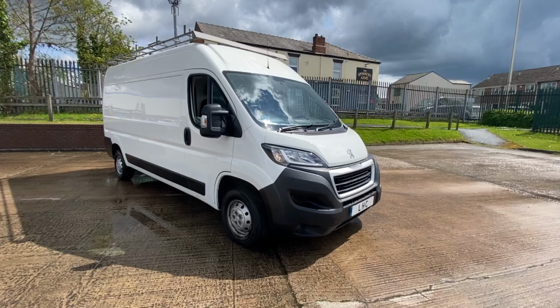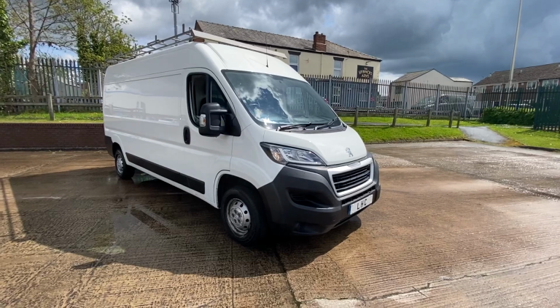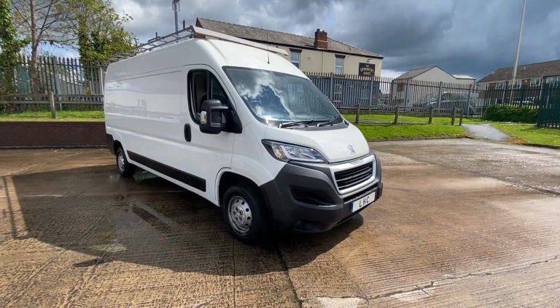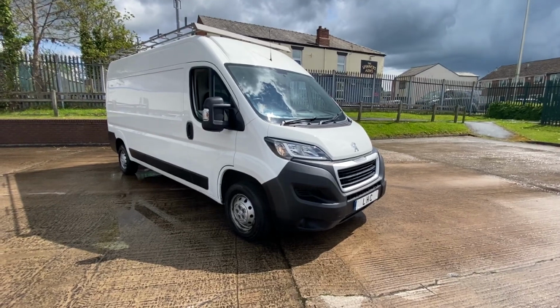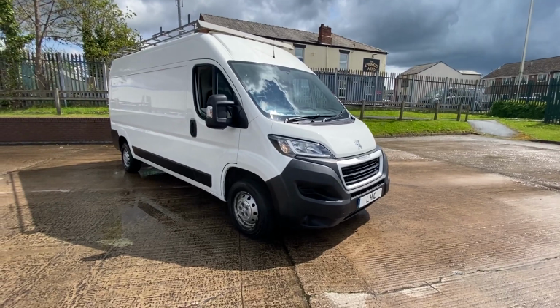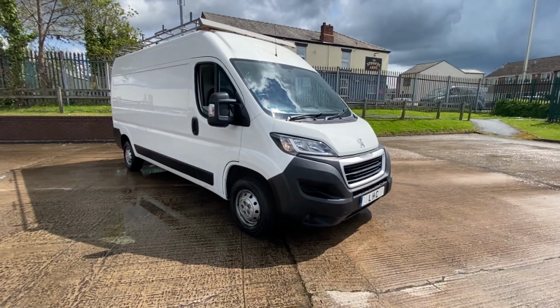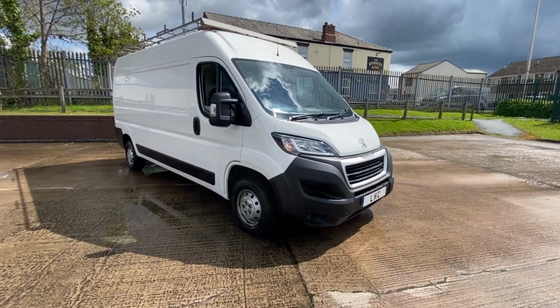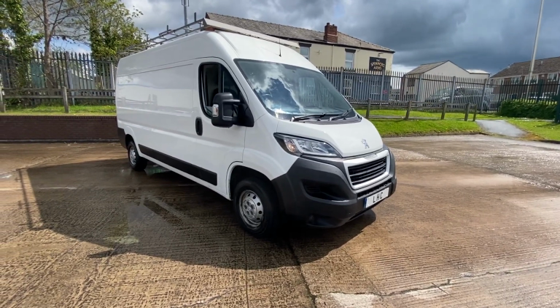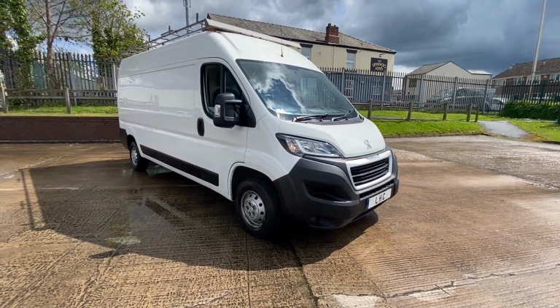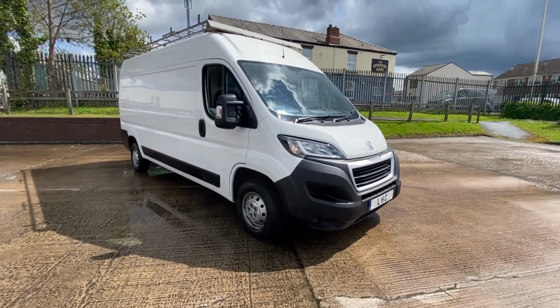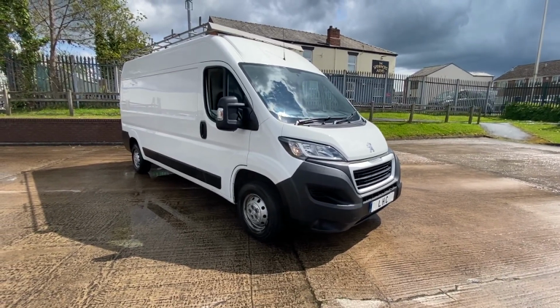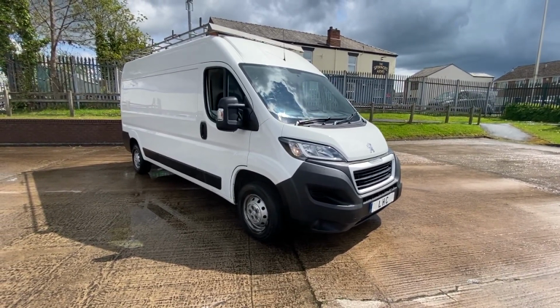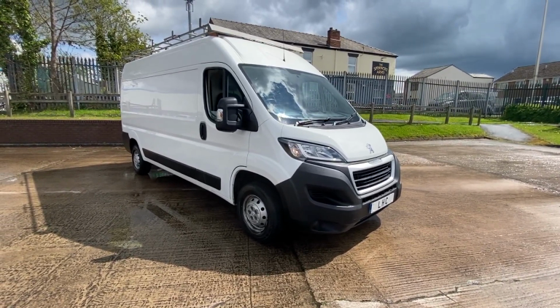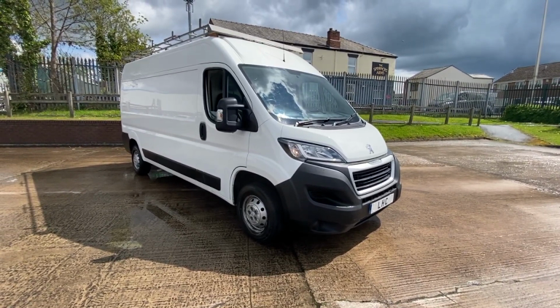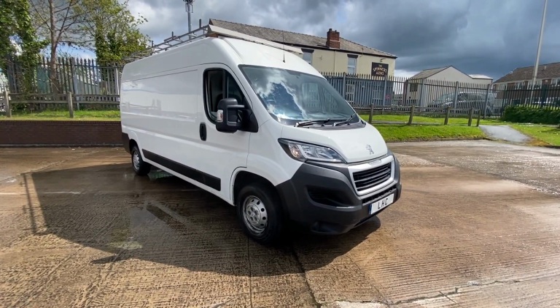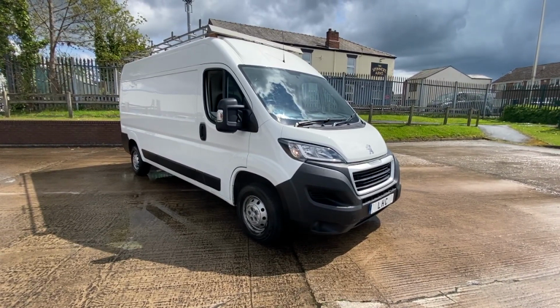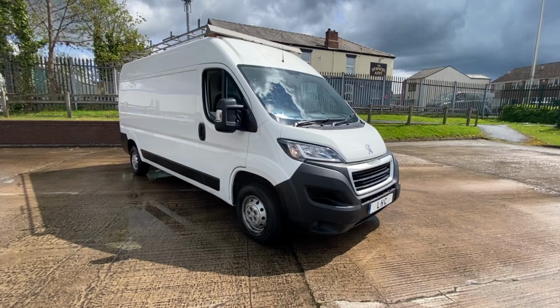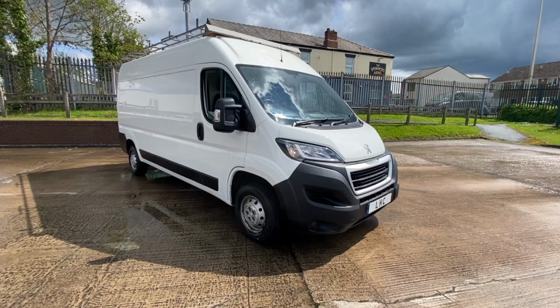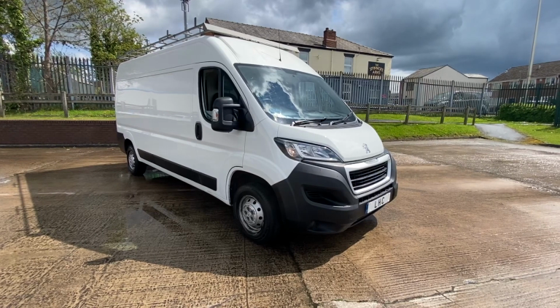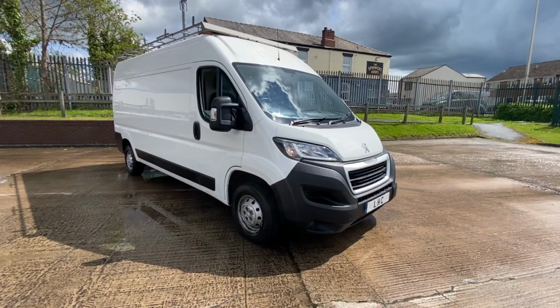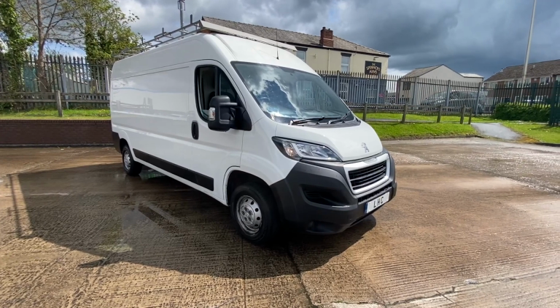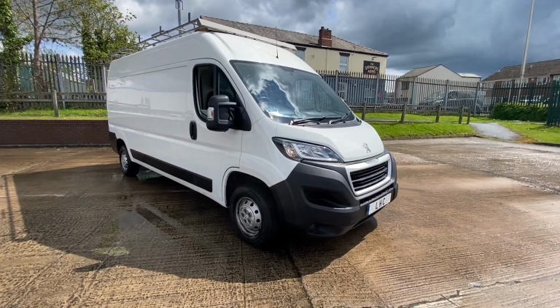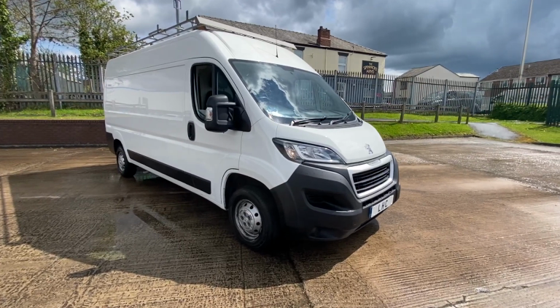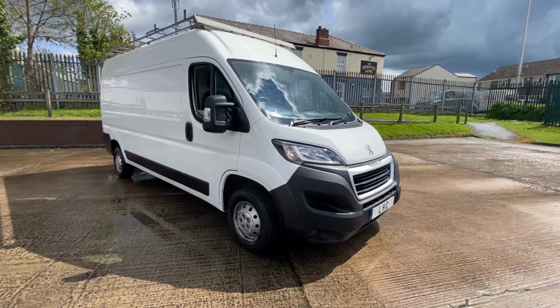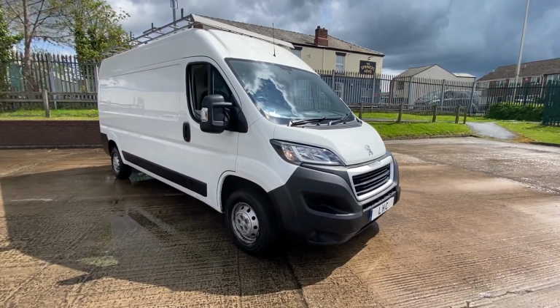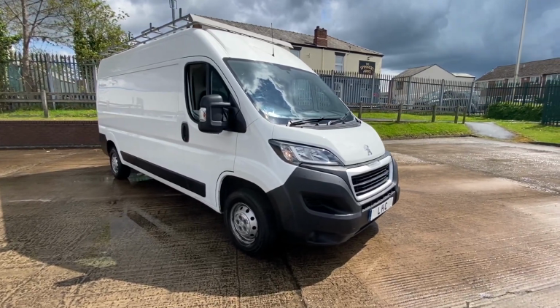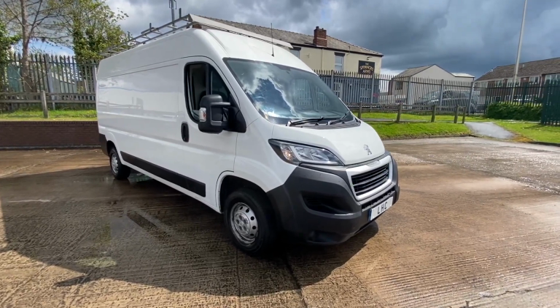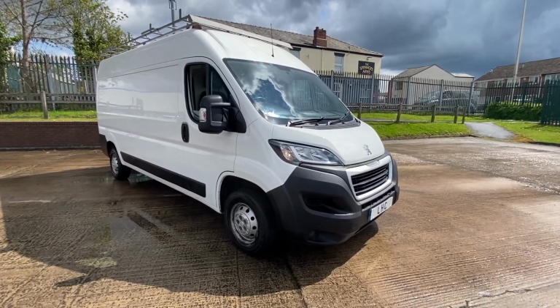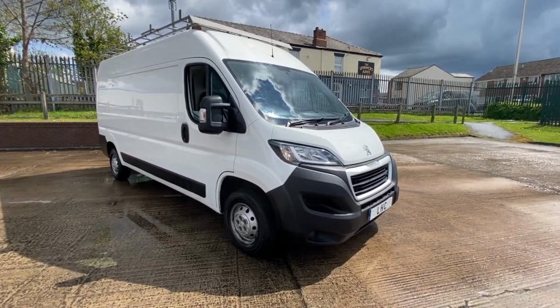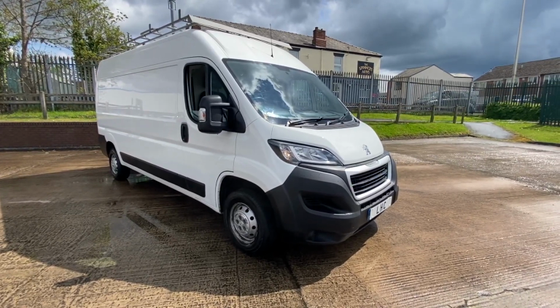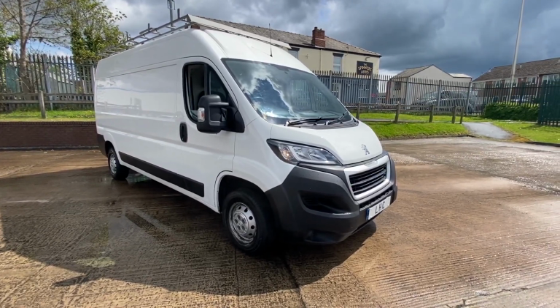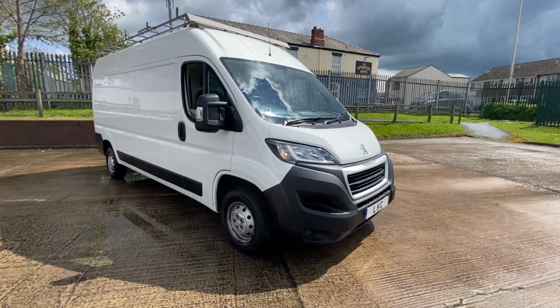Quick walk round video of the 2018 Peugeot Boxer. This is a long wheelbase van, manual six-speed gearbox, and it's a 2.2 diesel.